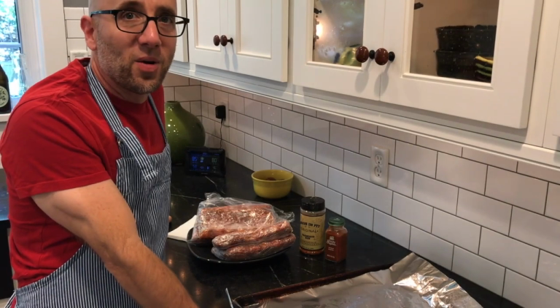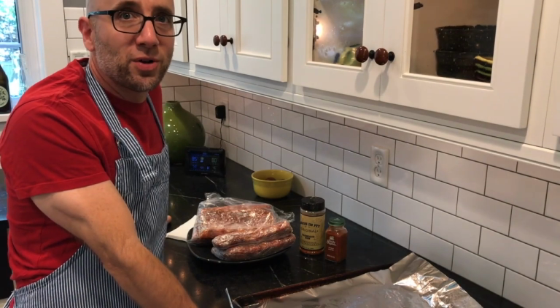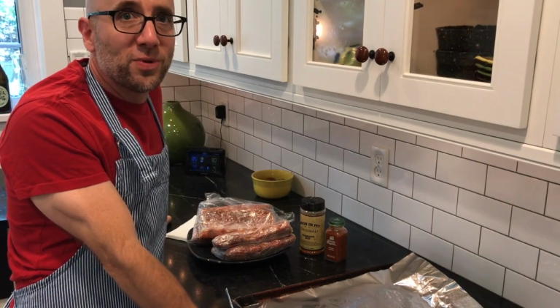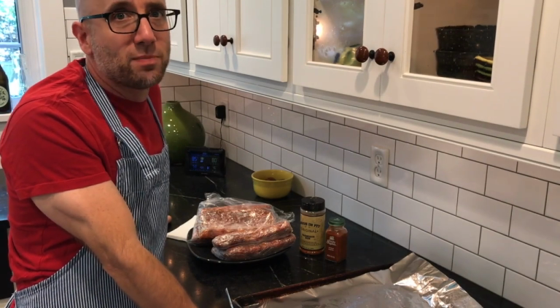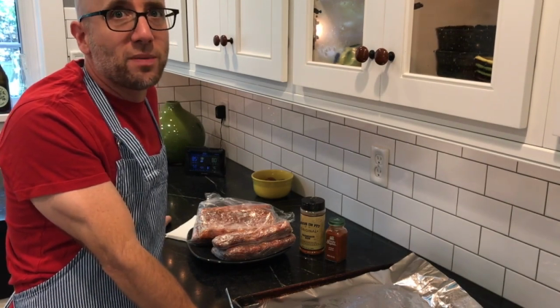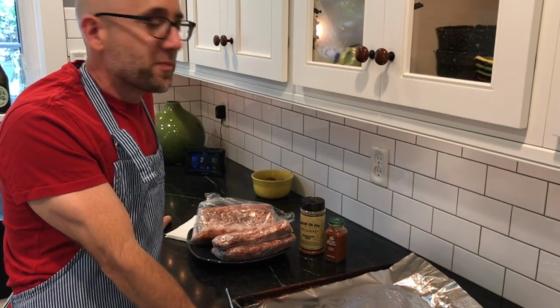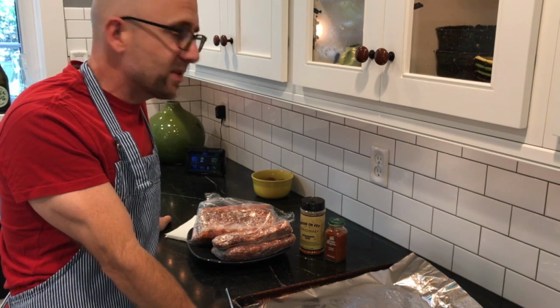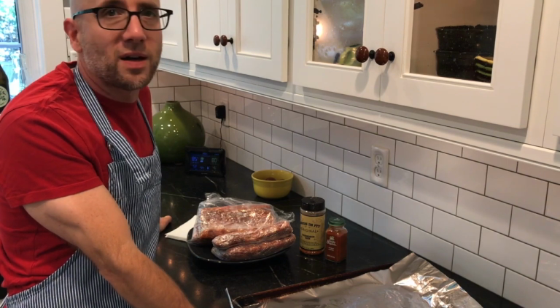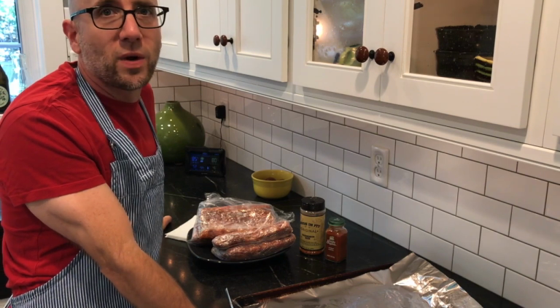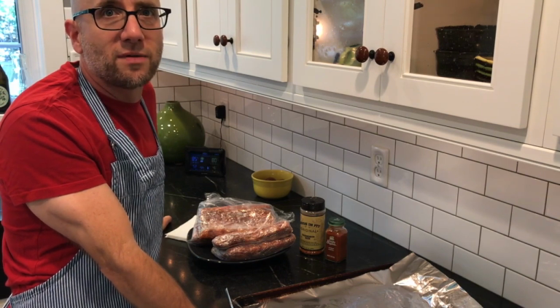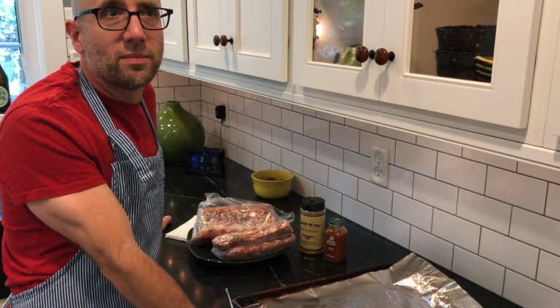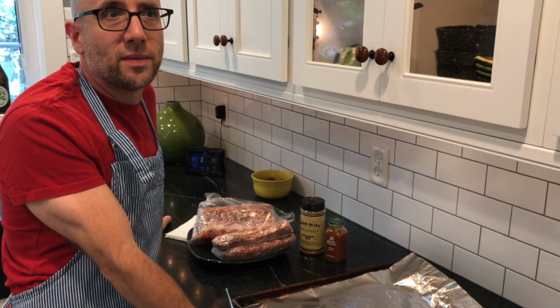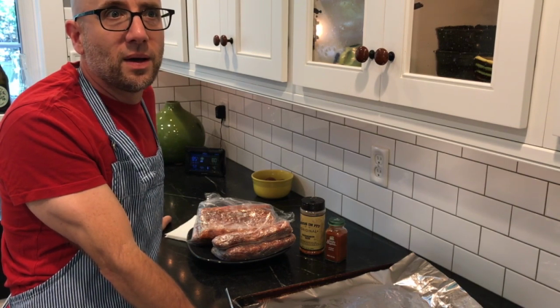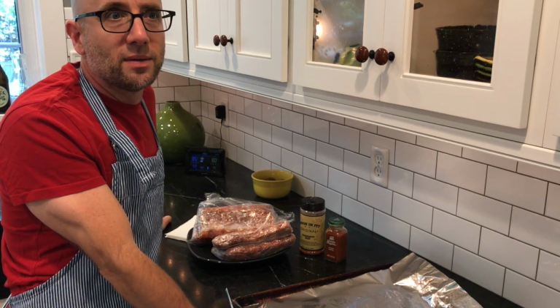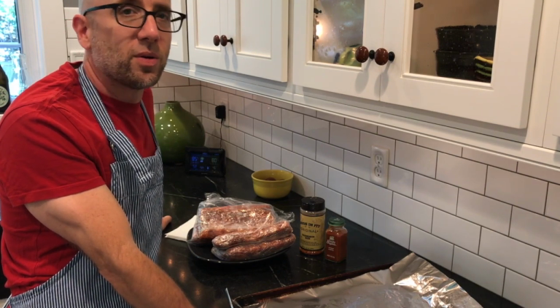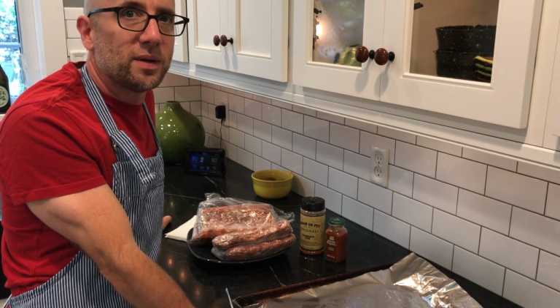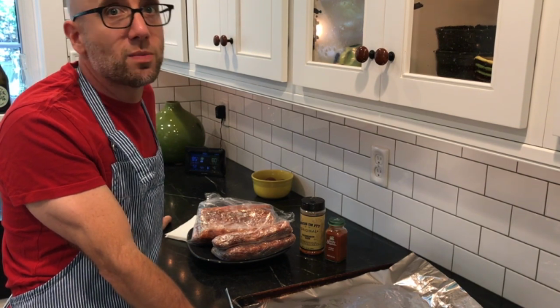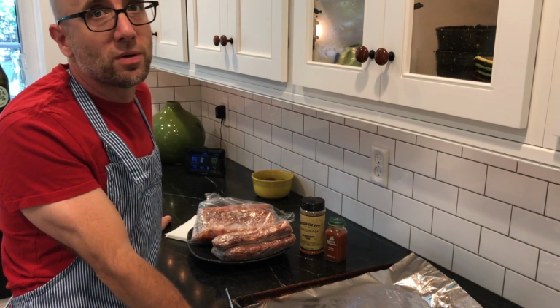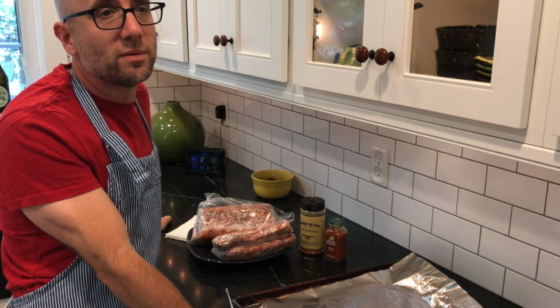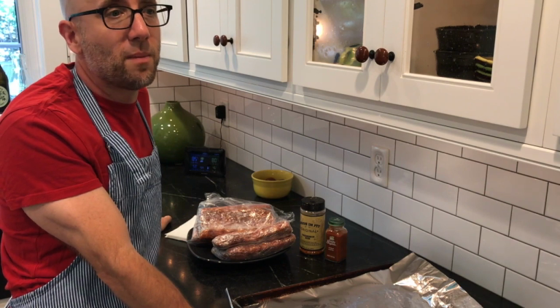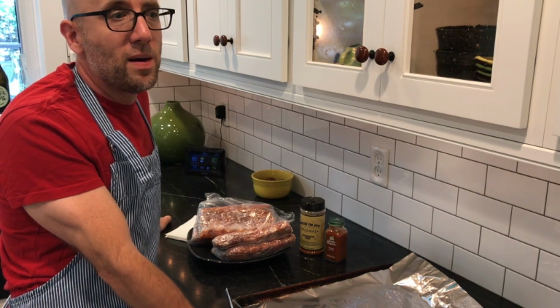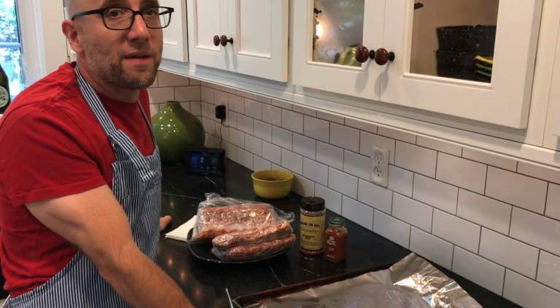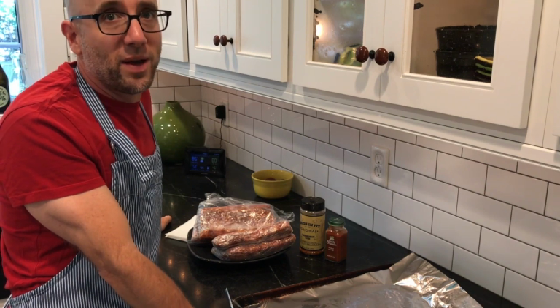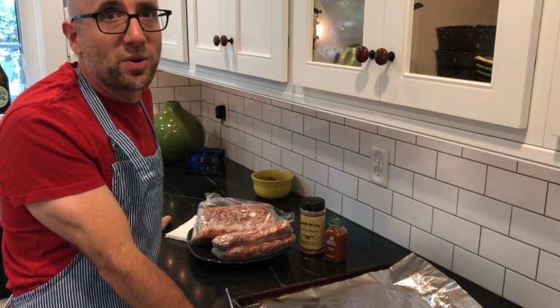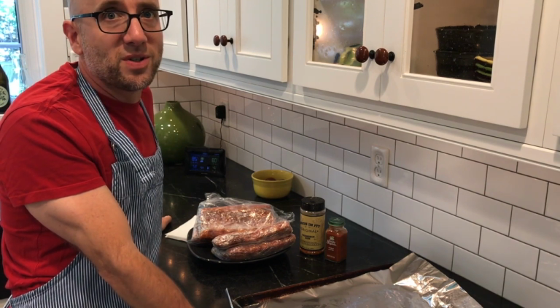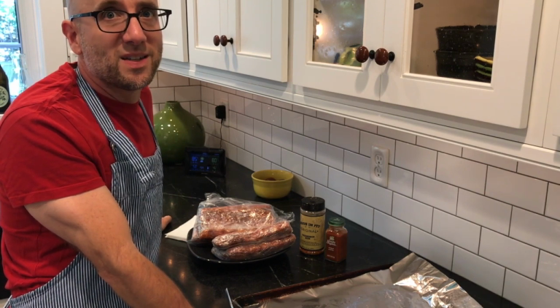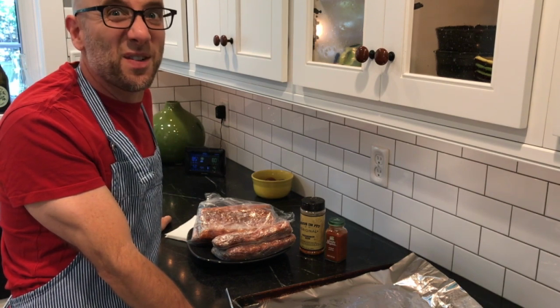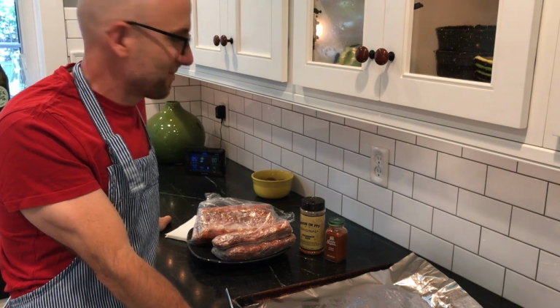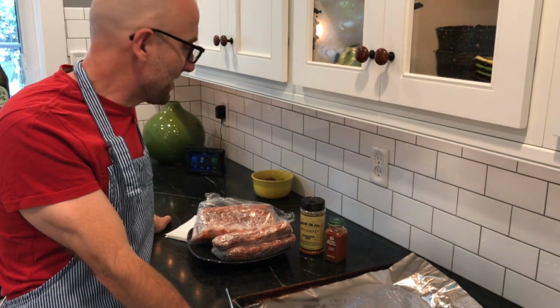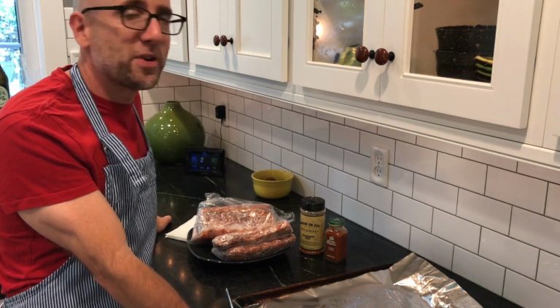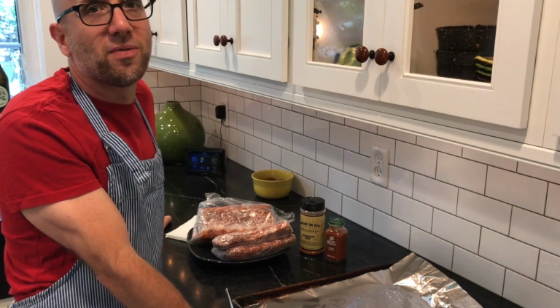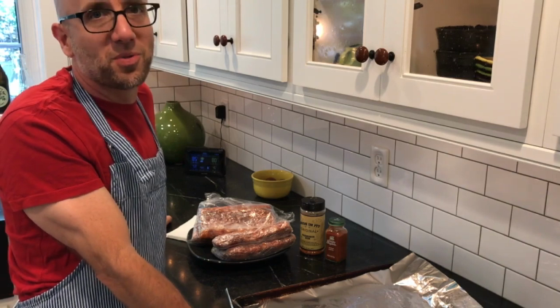We're going to do ribs — pork ribs. I've done them a lot of different ways. I've done them on the grill, in my smoker. But my favorite way, what we're going to do today, is in the oven. And I'll finish them off on the grill.